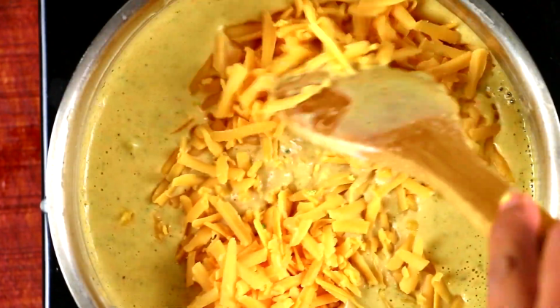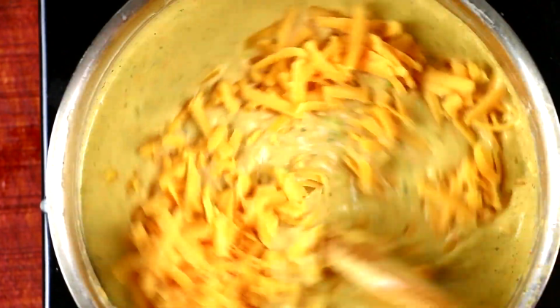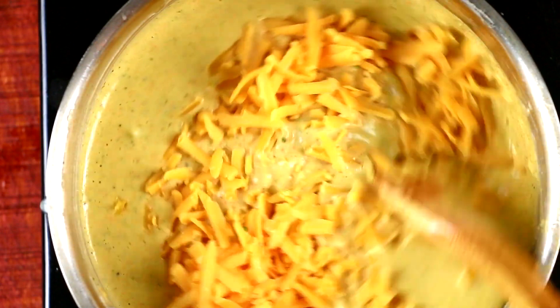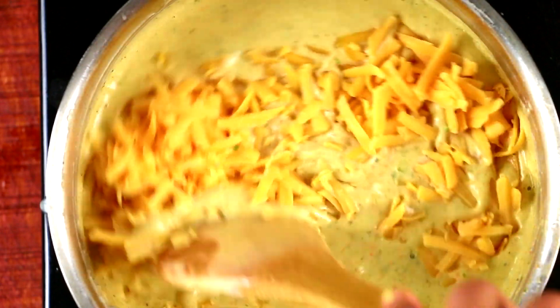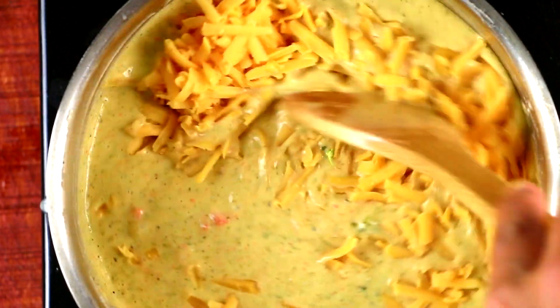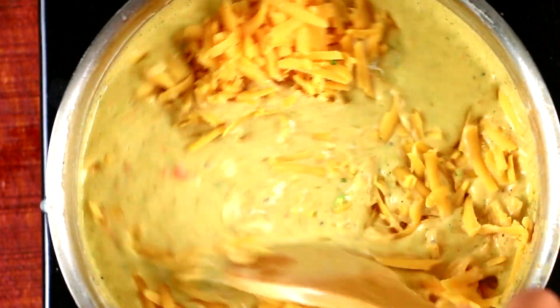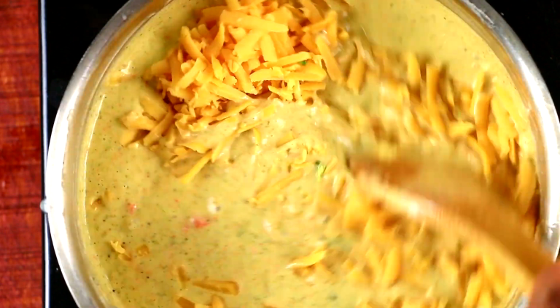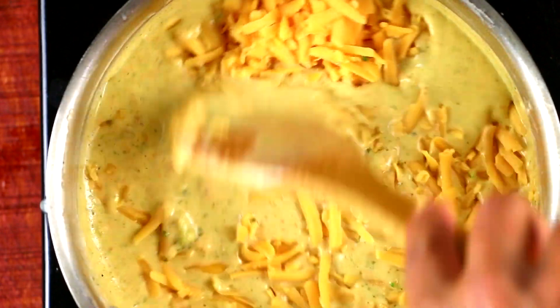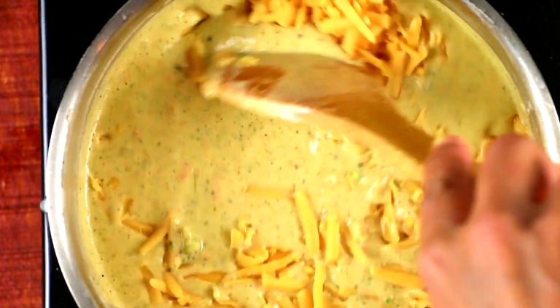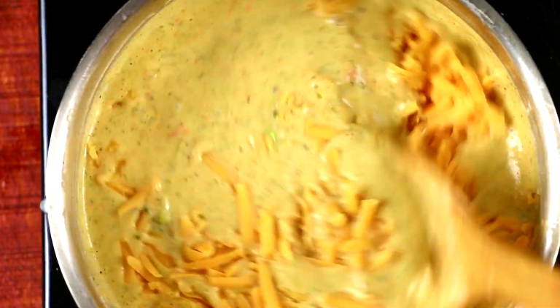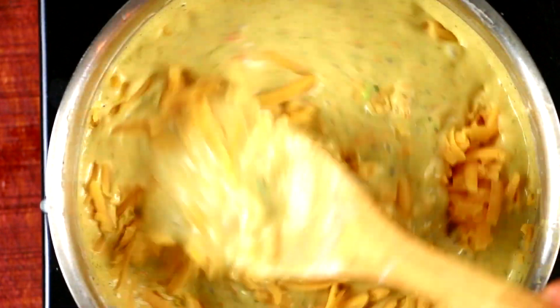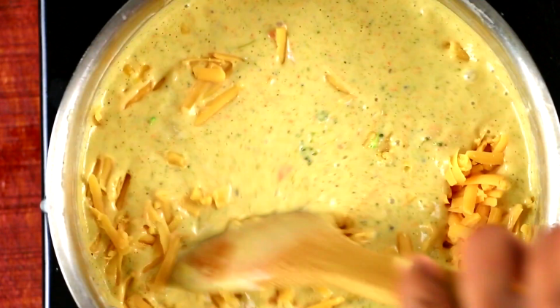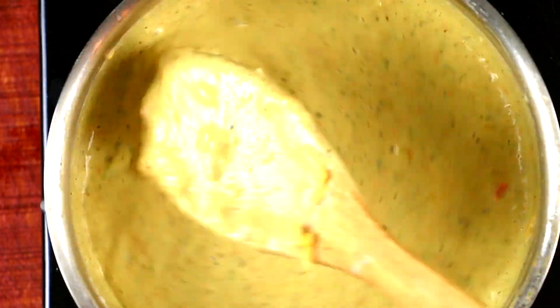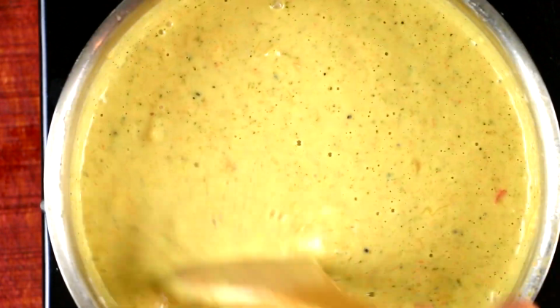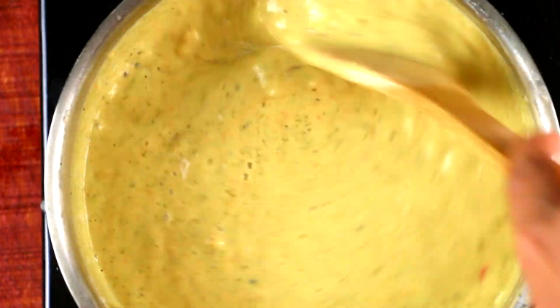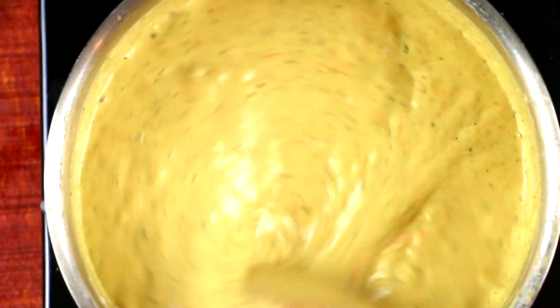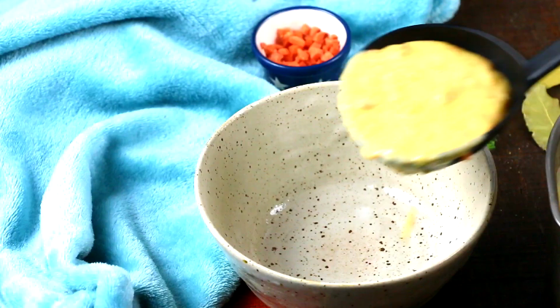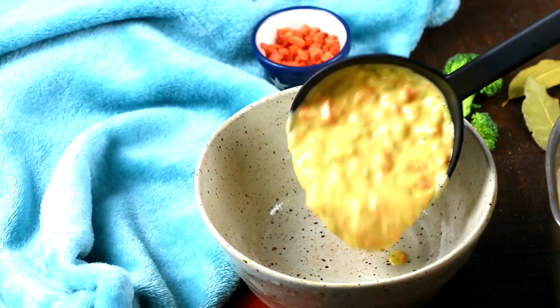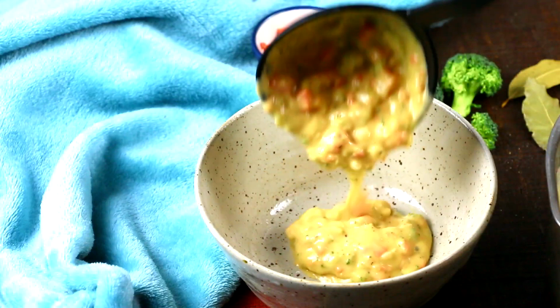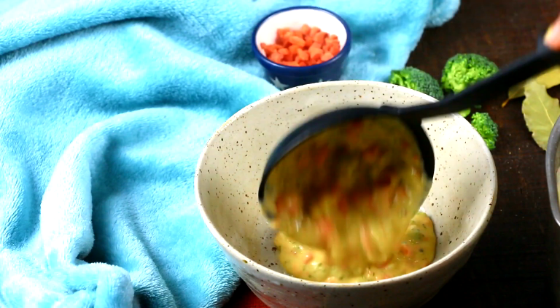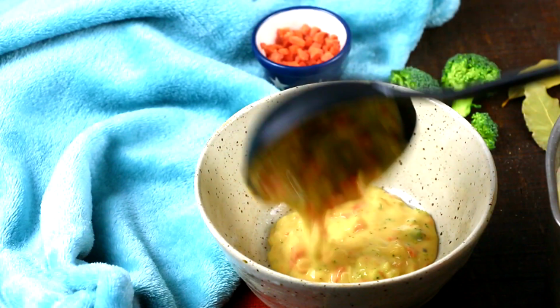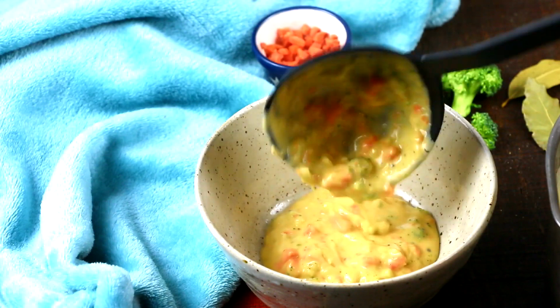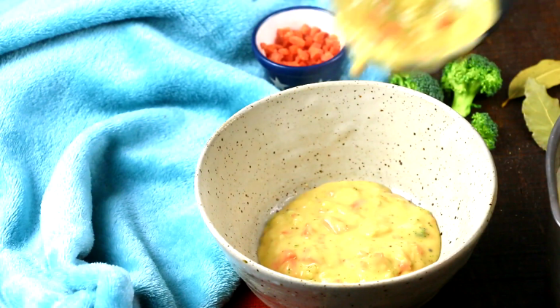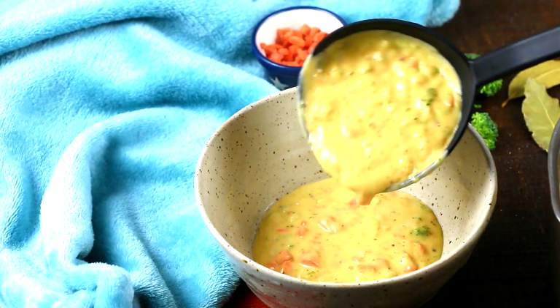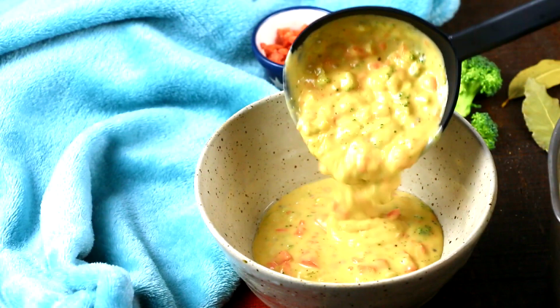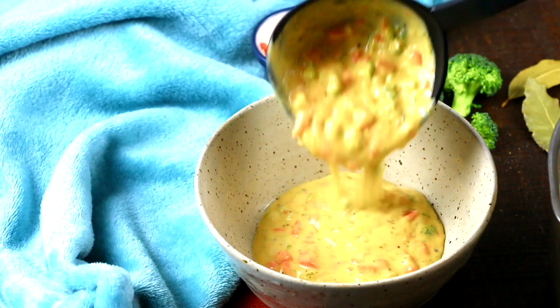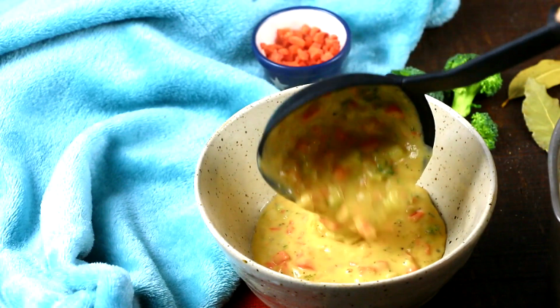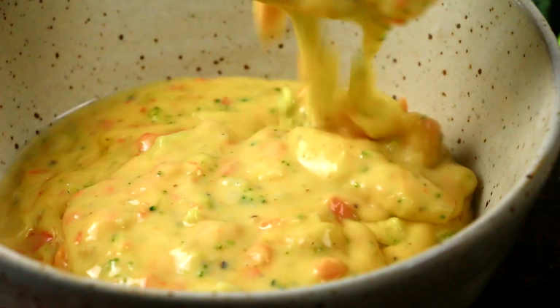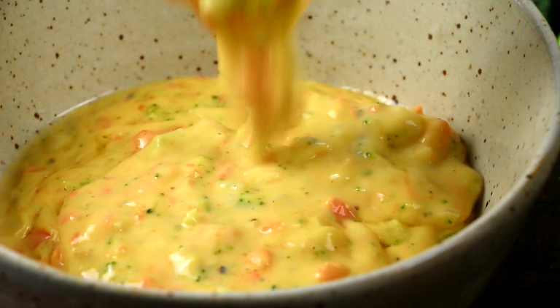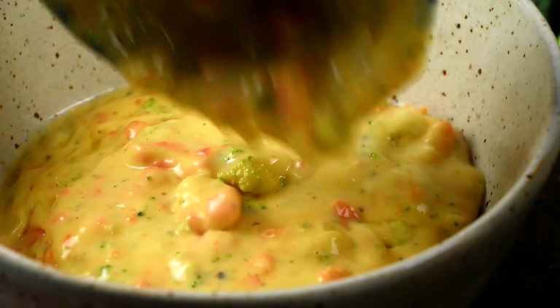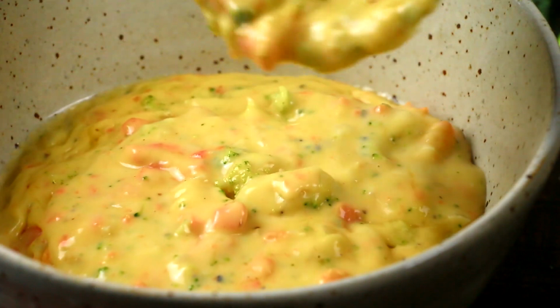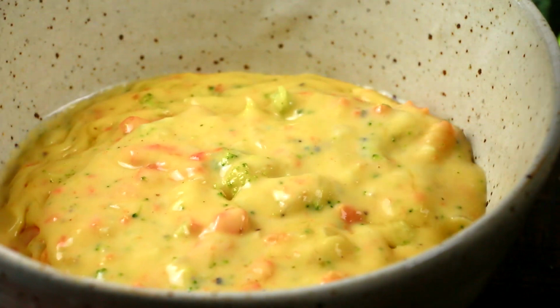After that, we're gonna add in cheddar cheese. Pro tip: never cook your cheese on high heat. We're melting the cheese, so make sure your heat is very low. Leftovers should also be heated on the stove on low heat, because the cheese will curdle on high heat.